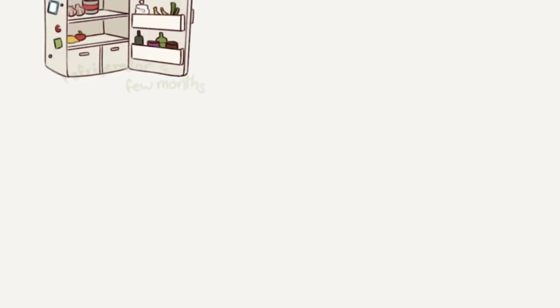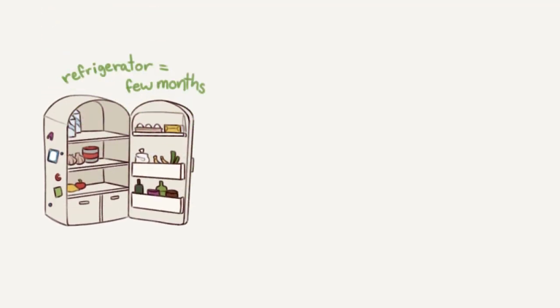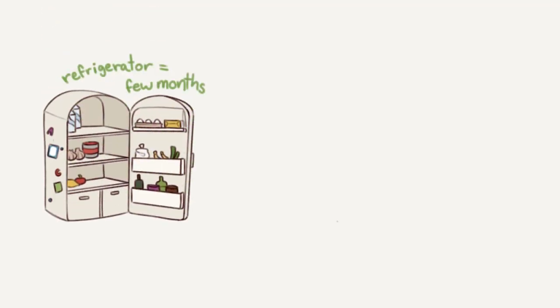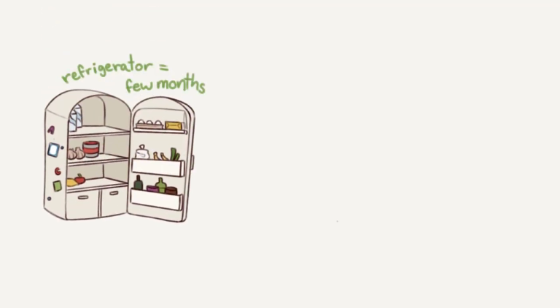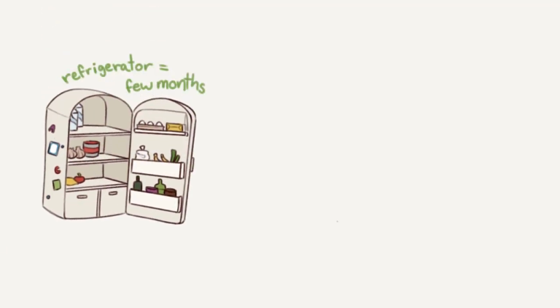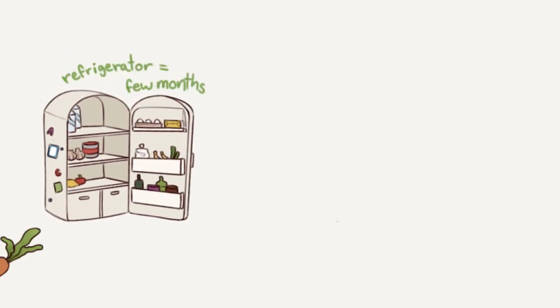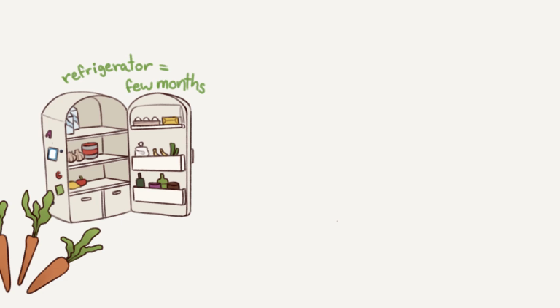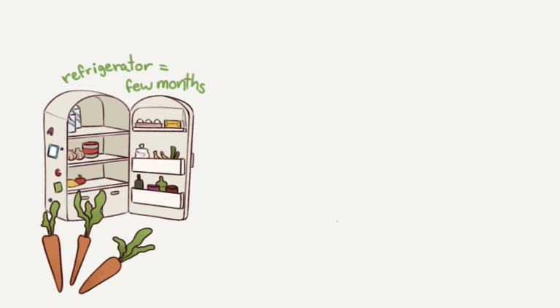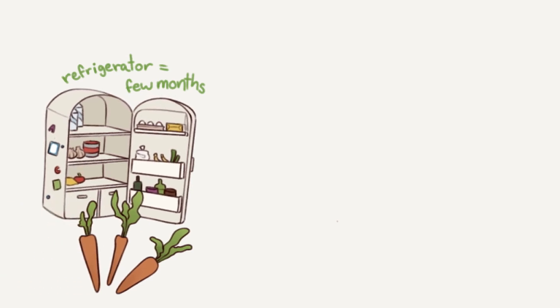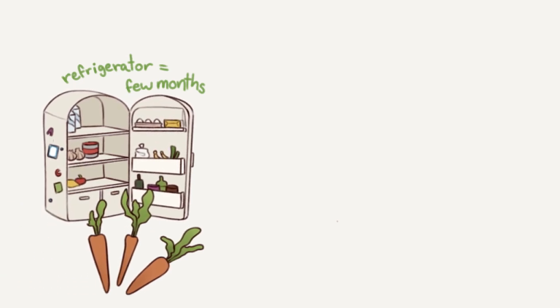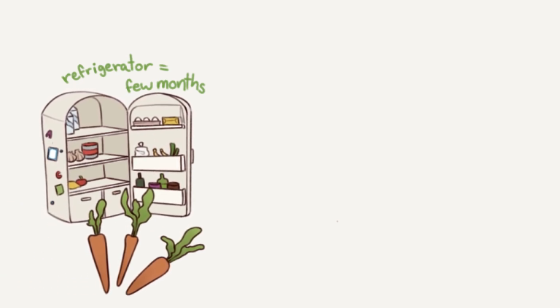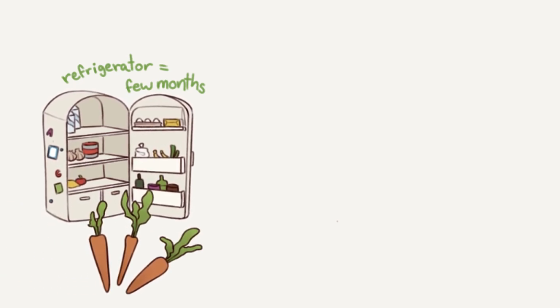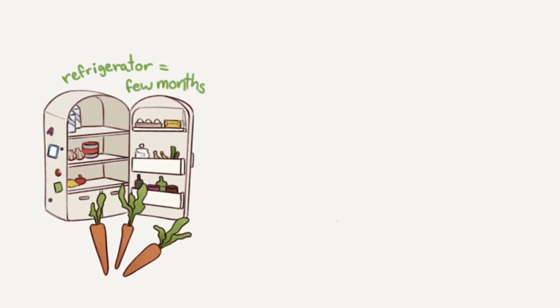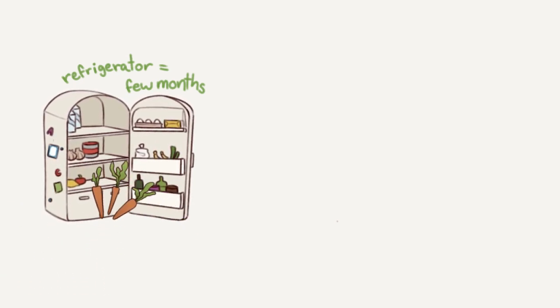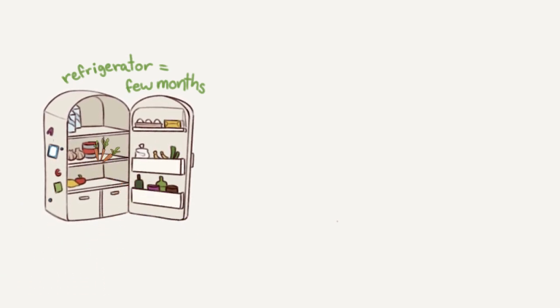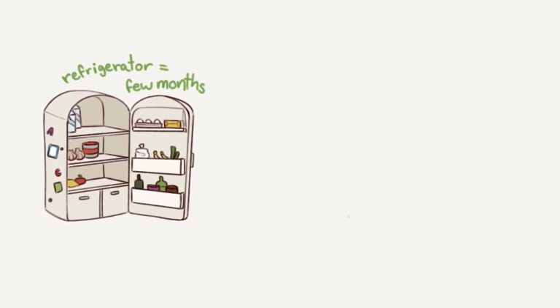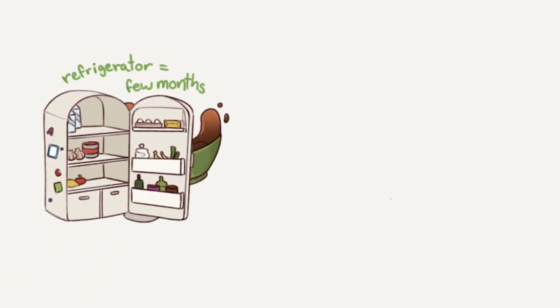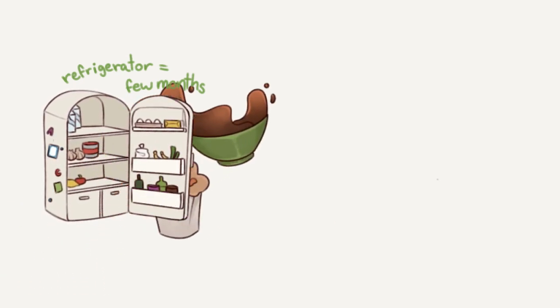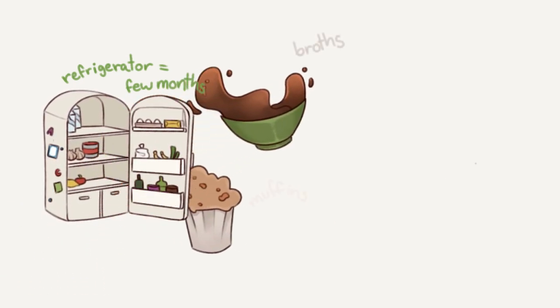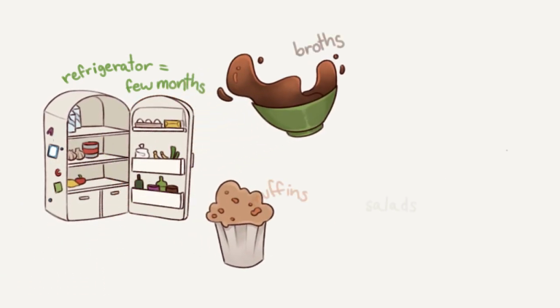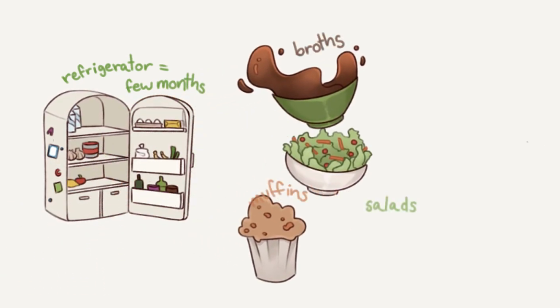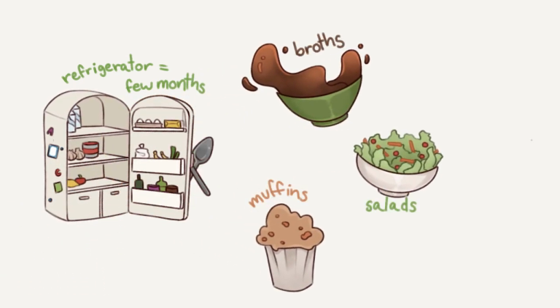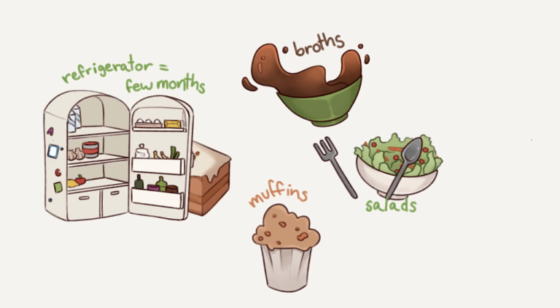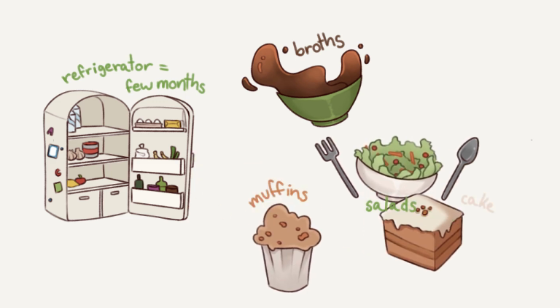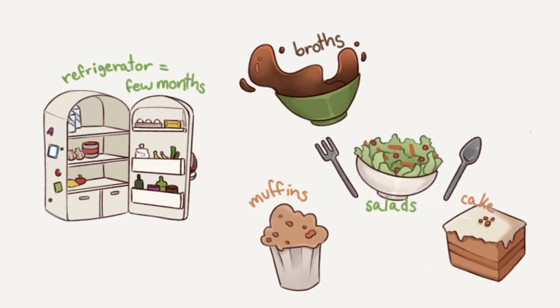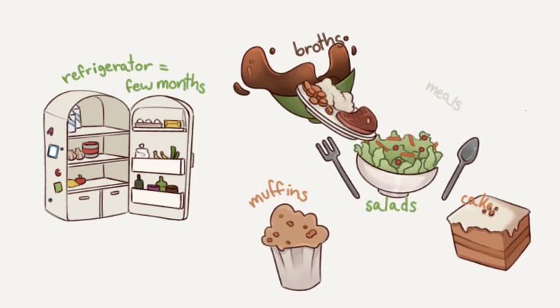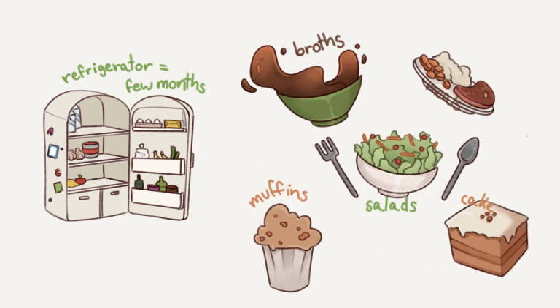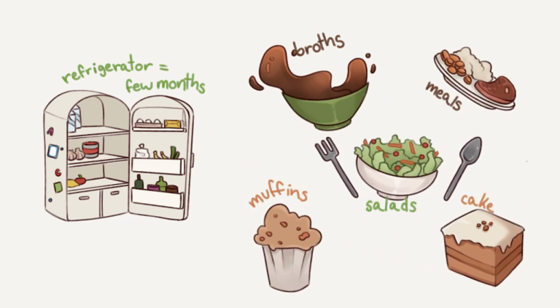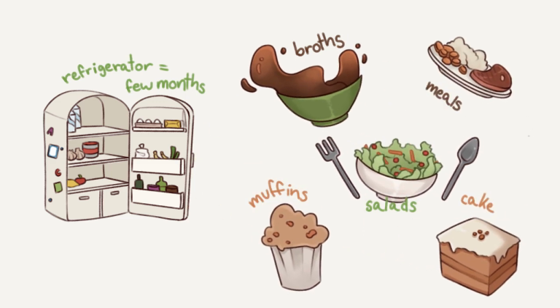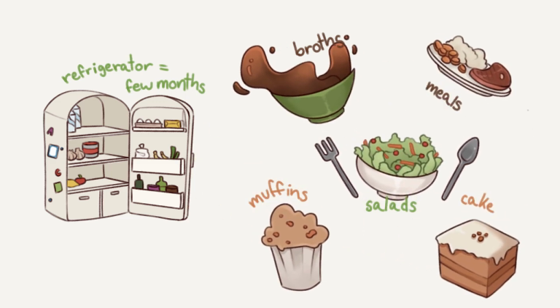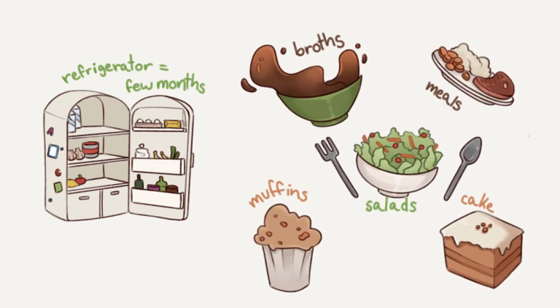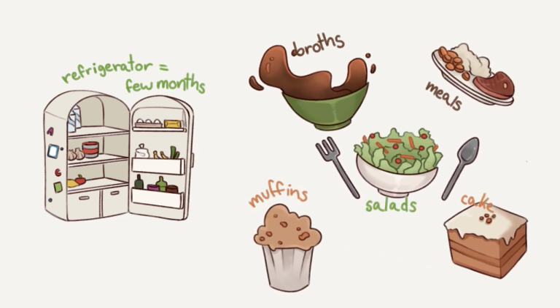With this vegetable you can keep it in the refrigerator for a few months and out of it you can make broths, muffins, salads, cakes and boil or steam them into meals.